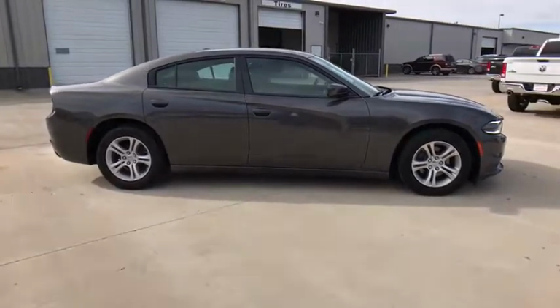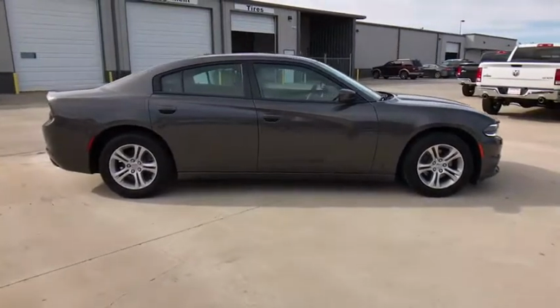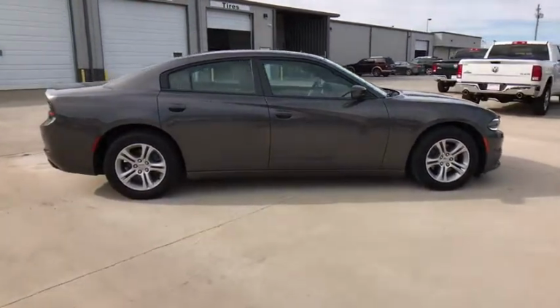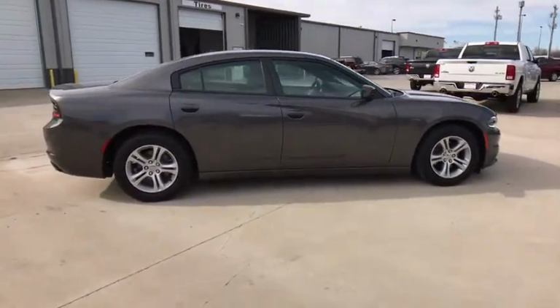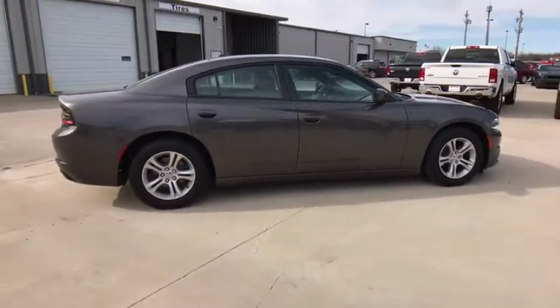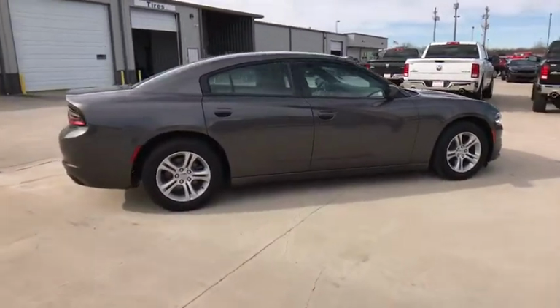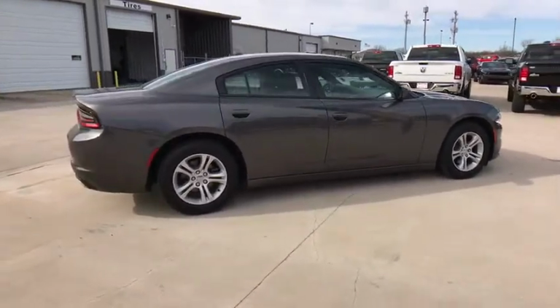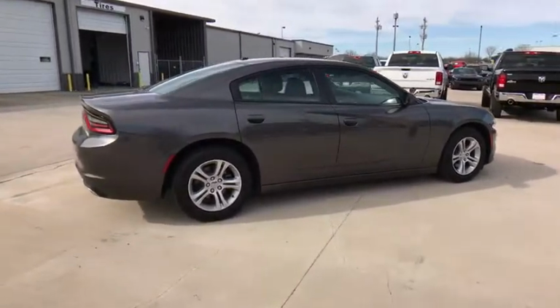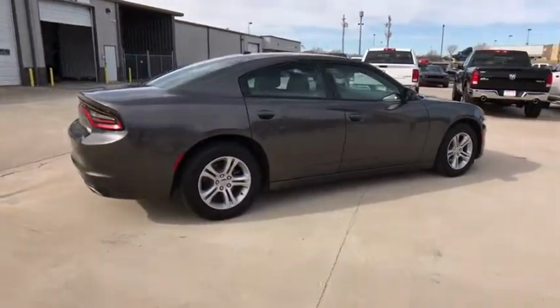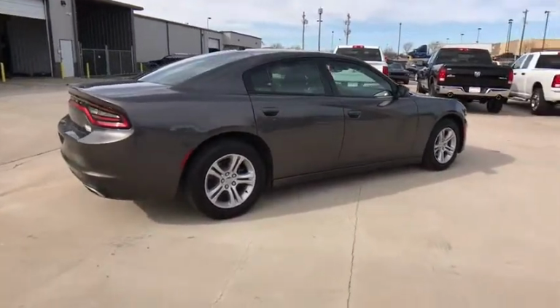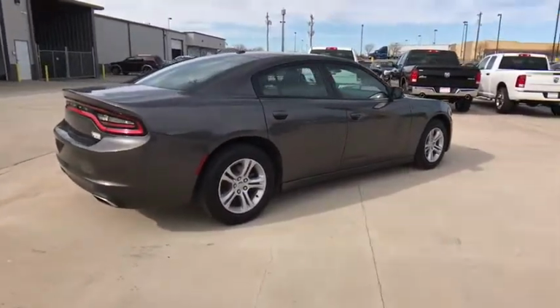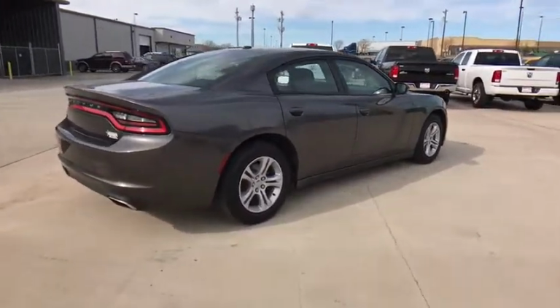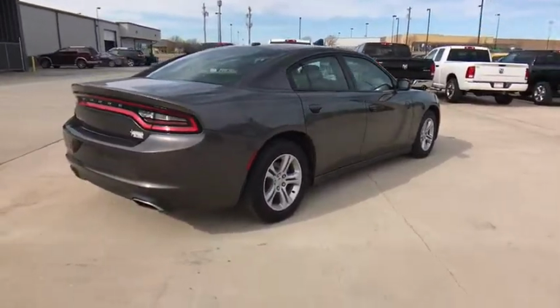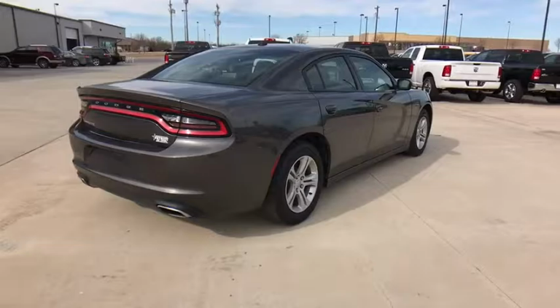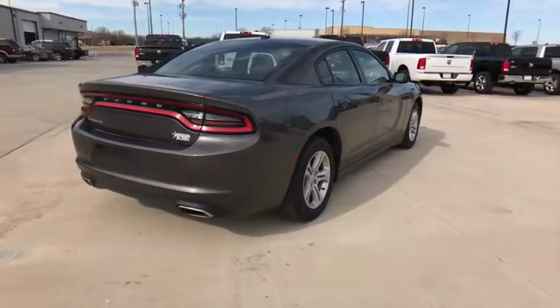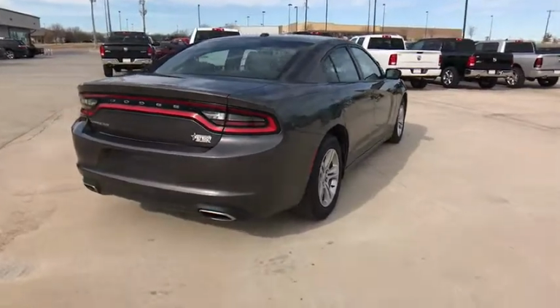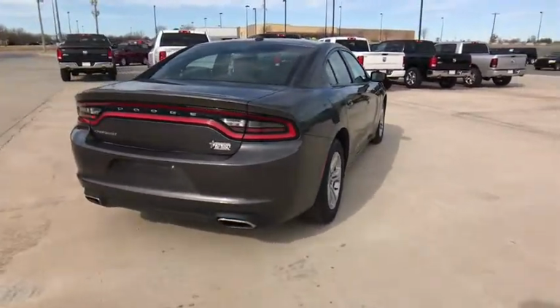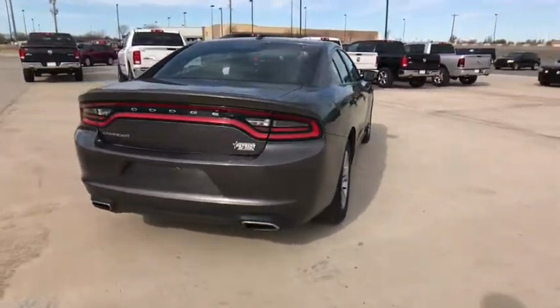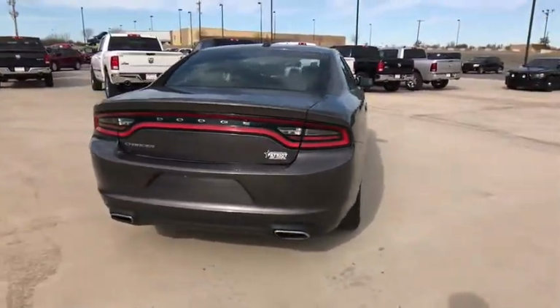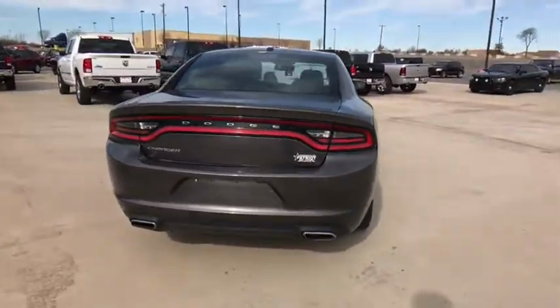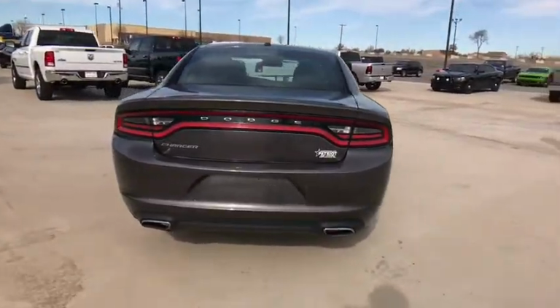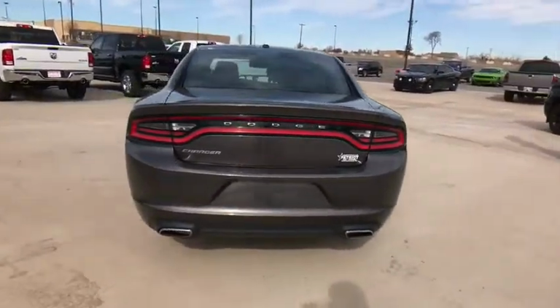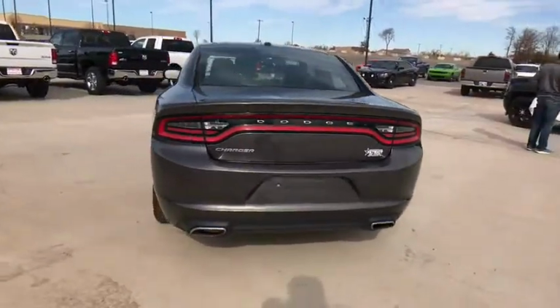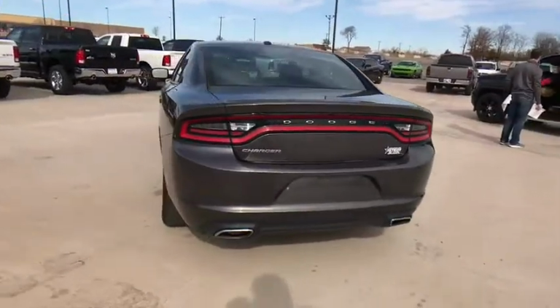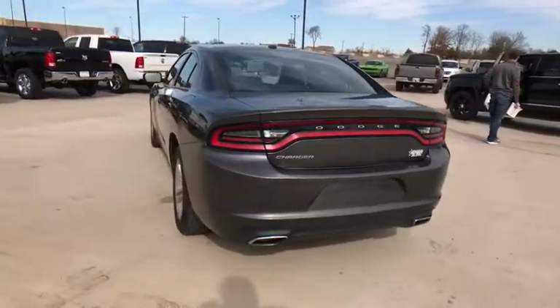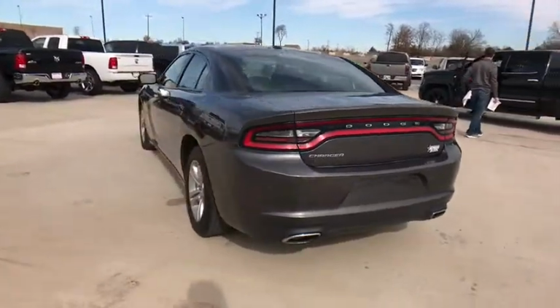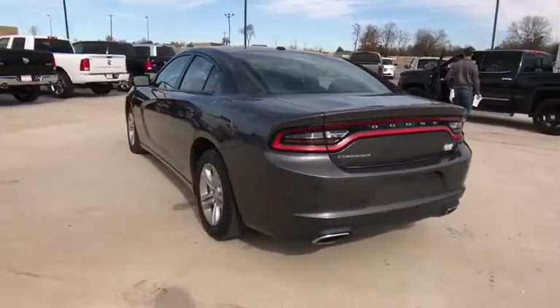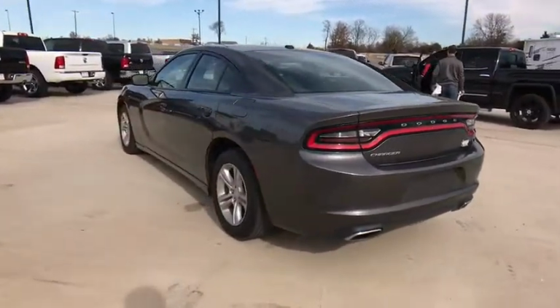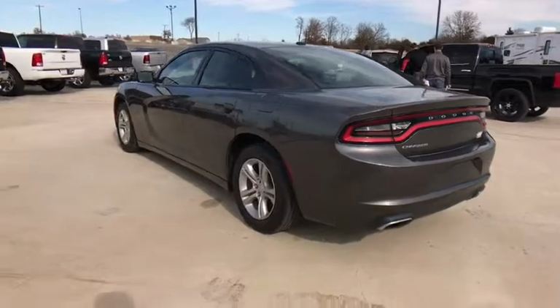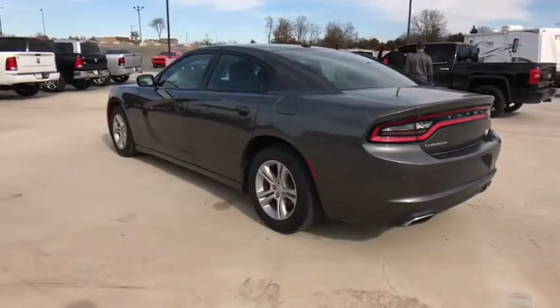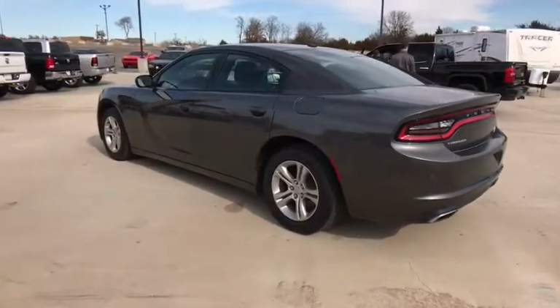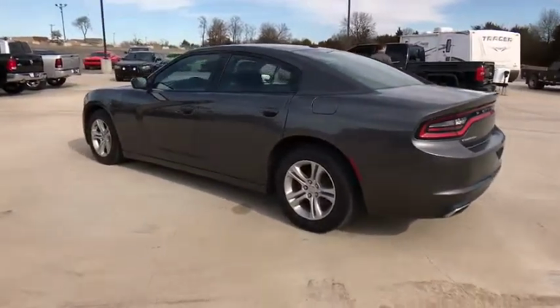Peace of mind comes standard with the Charger's 5-star government front and side impact crash test rating. This vehicle has less than 60,000 miles. Here are some of this vehicle's great options.